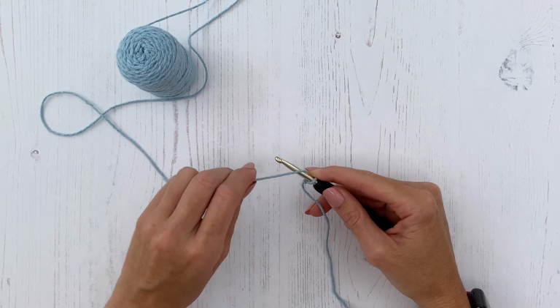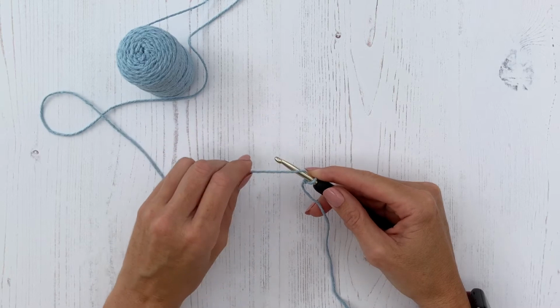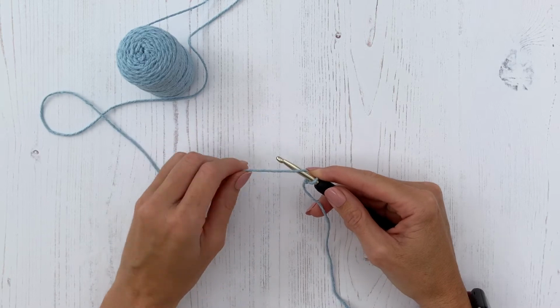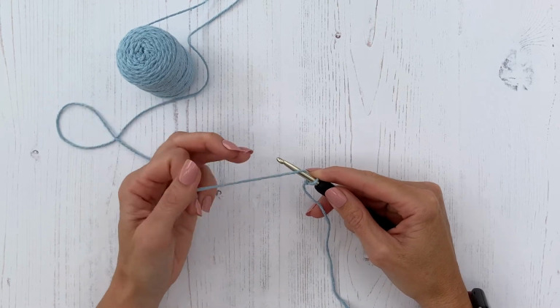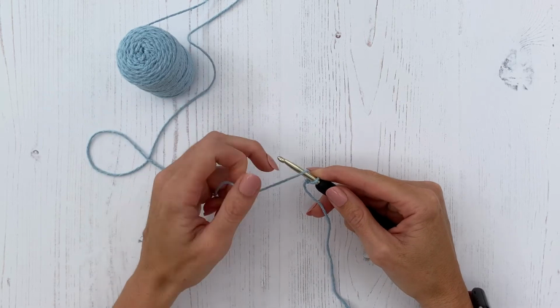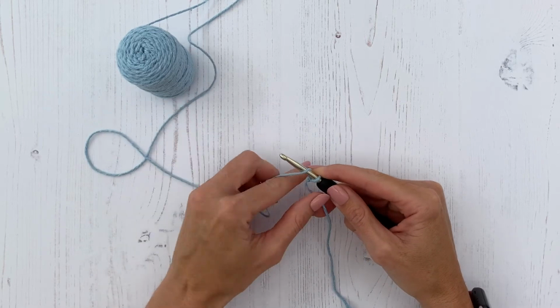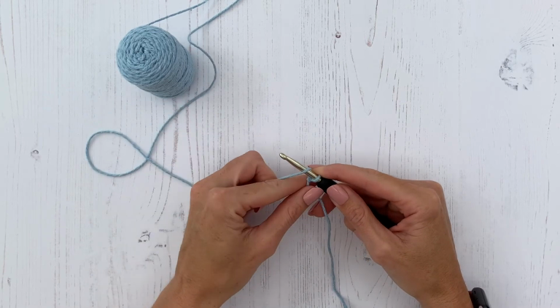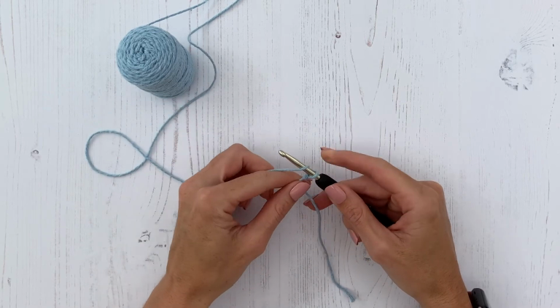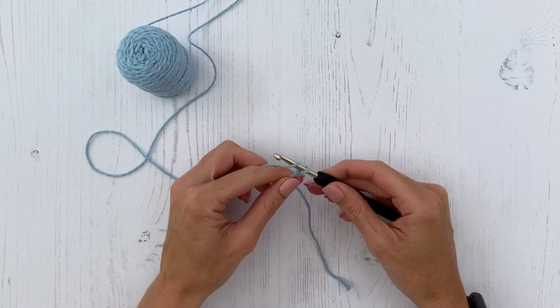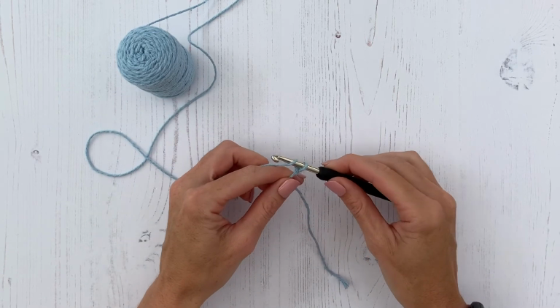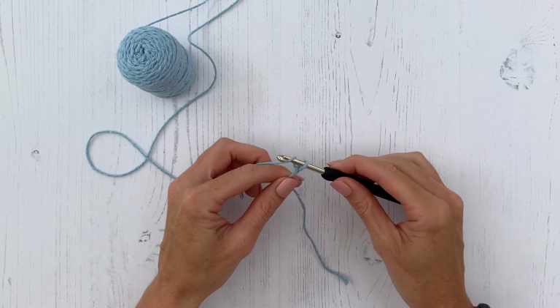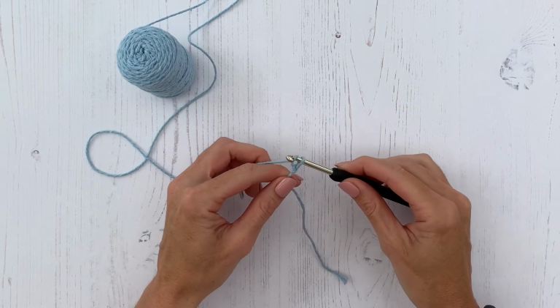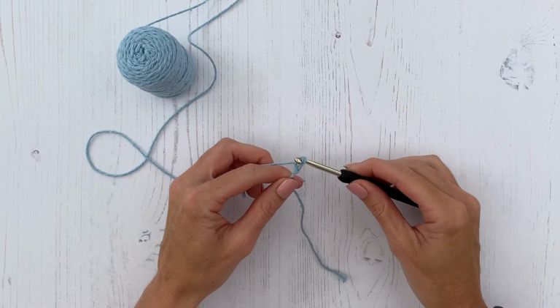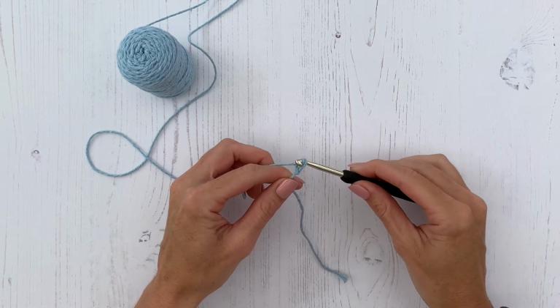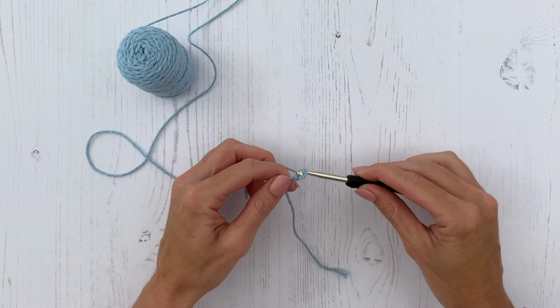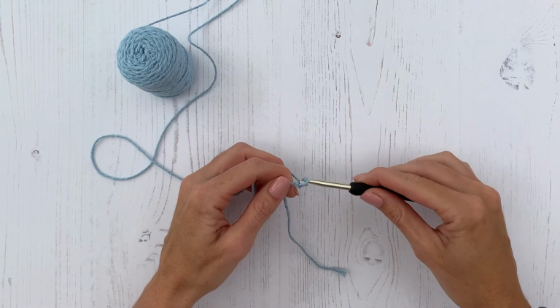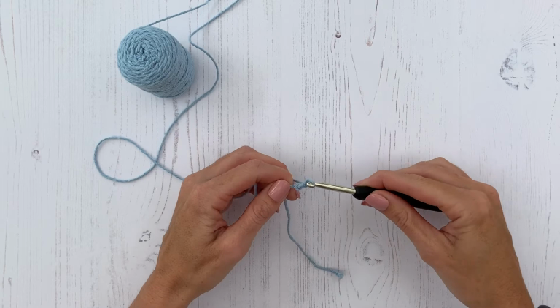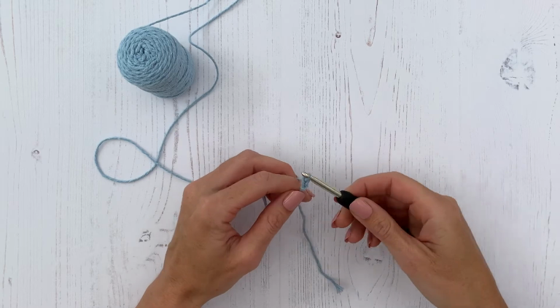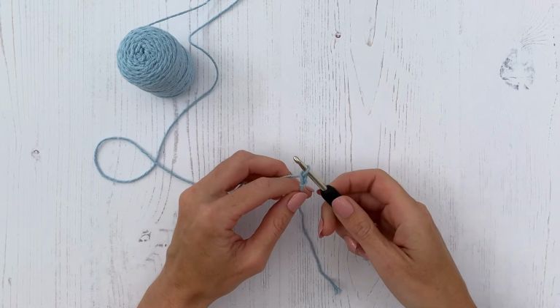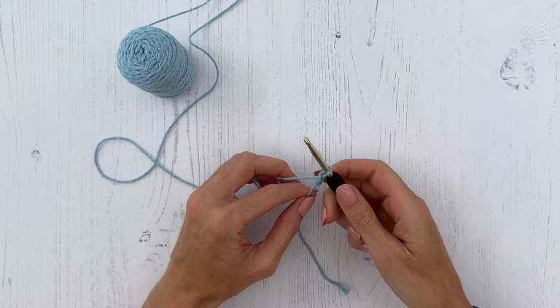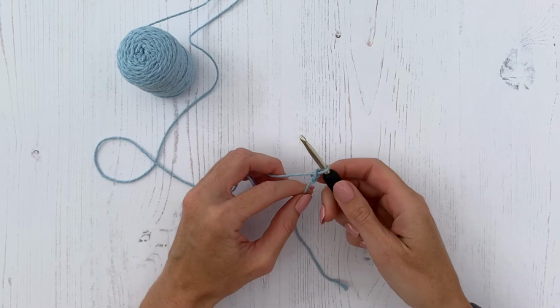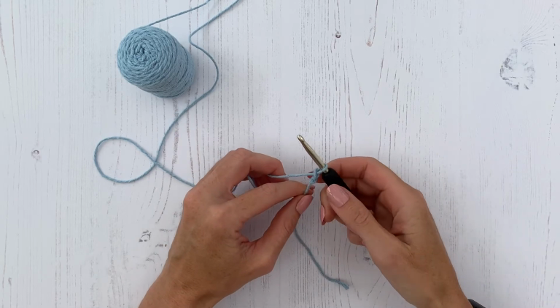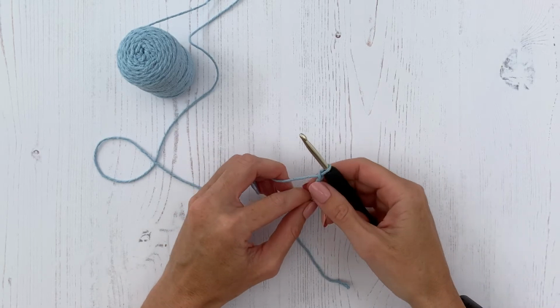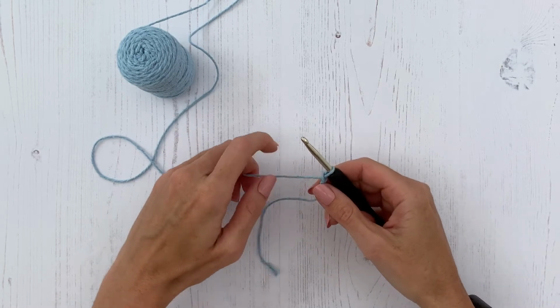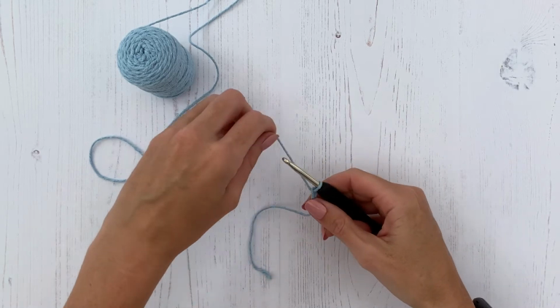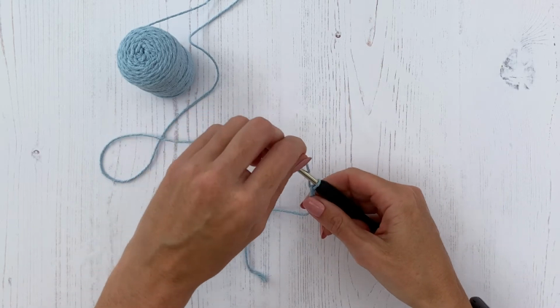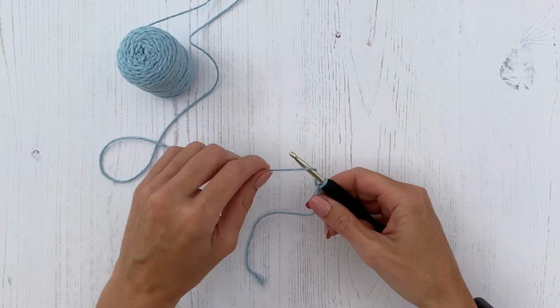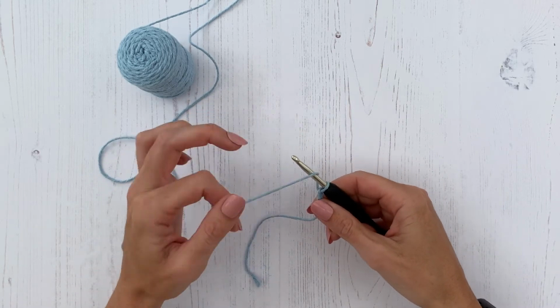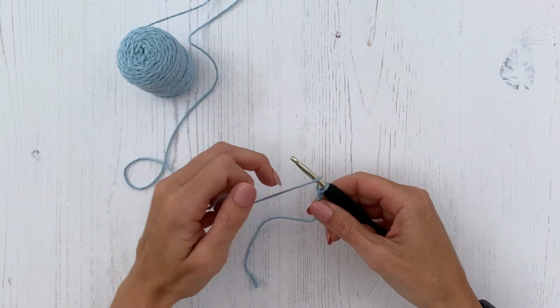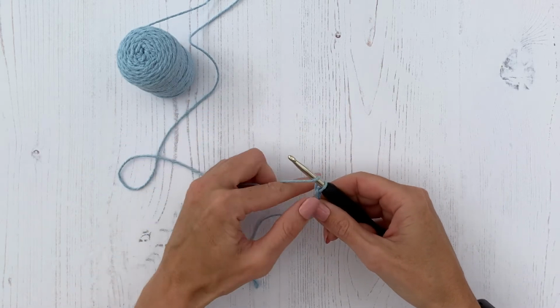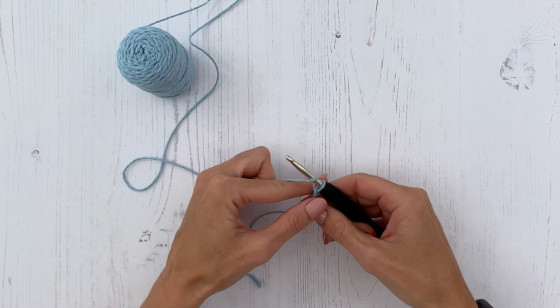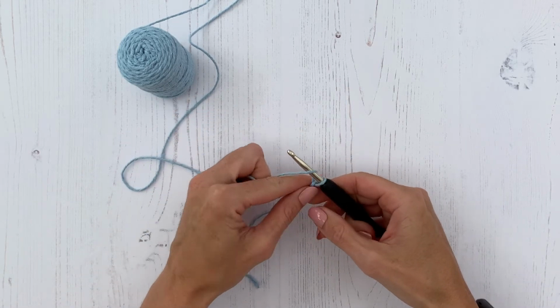The beginning of many crochet projects is a length of chain stitches. Yarn over, pull through the loop on hook.